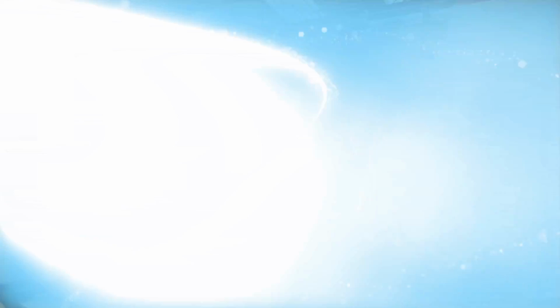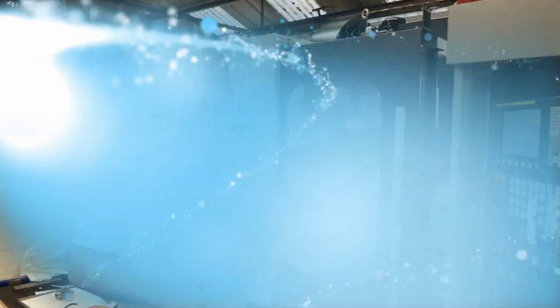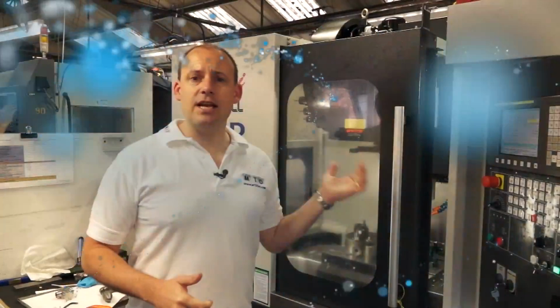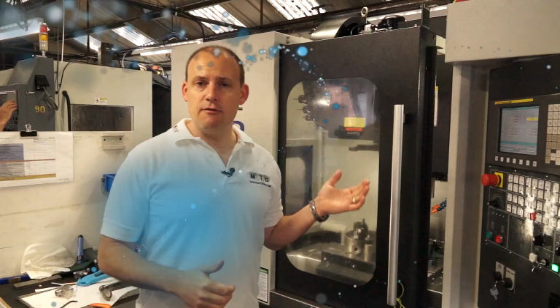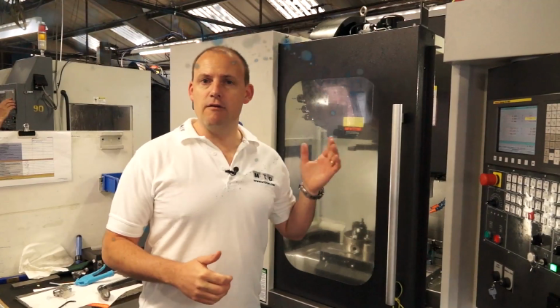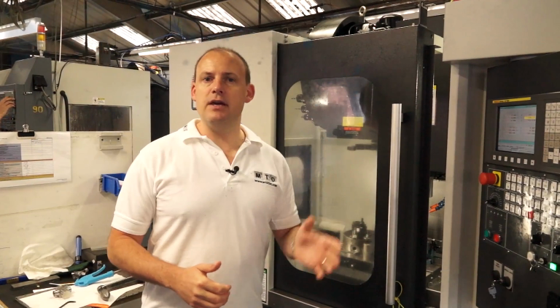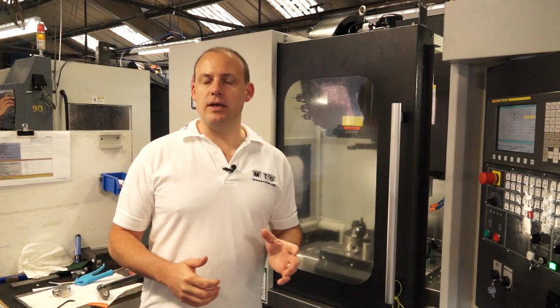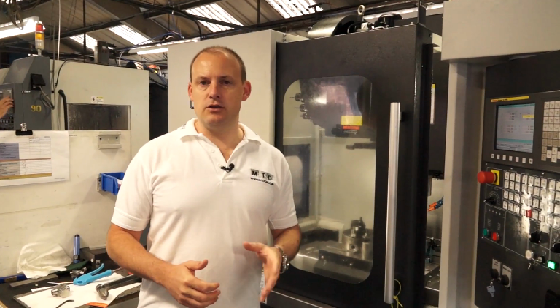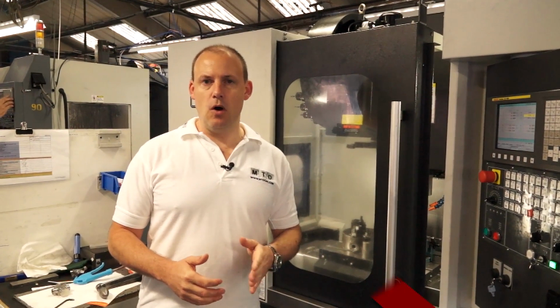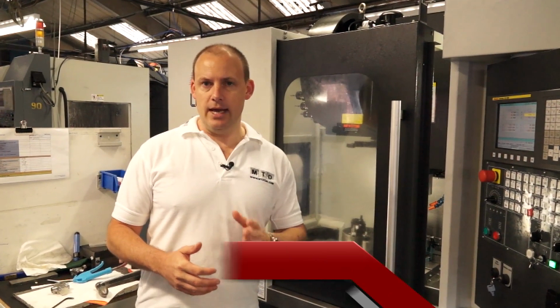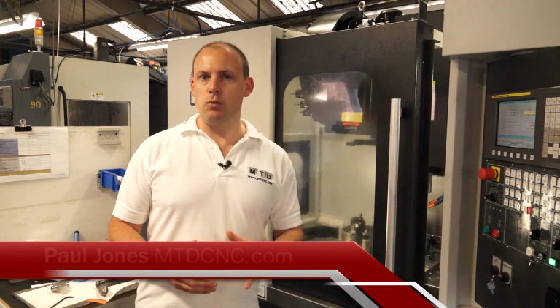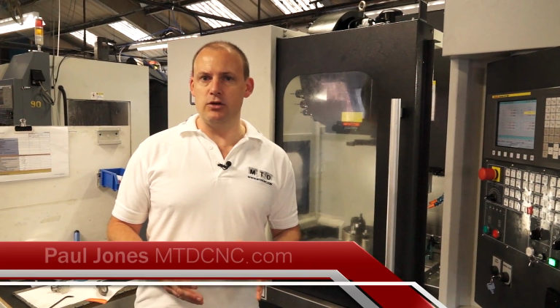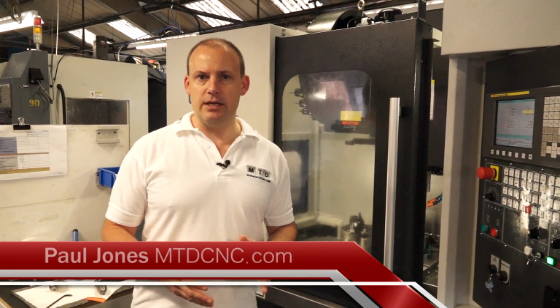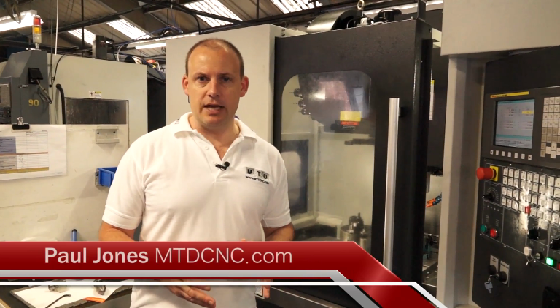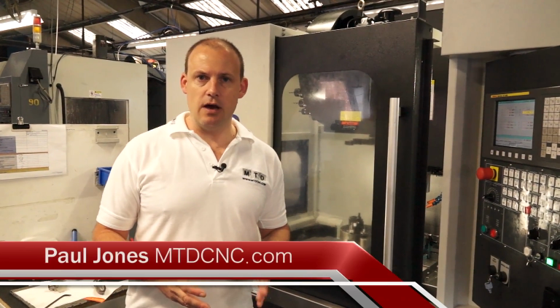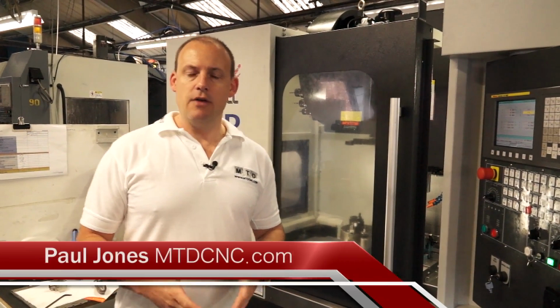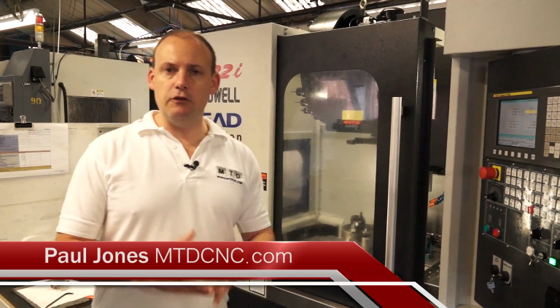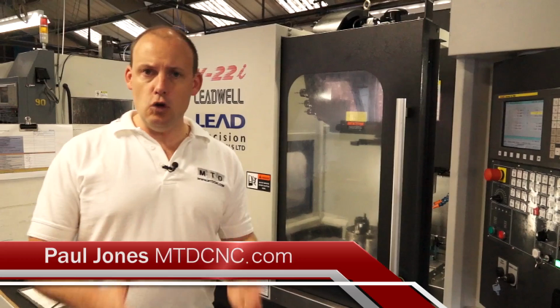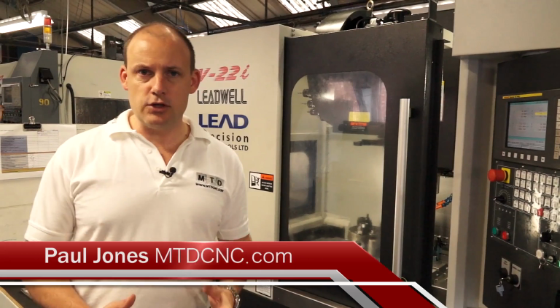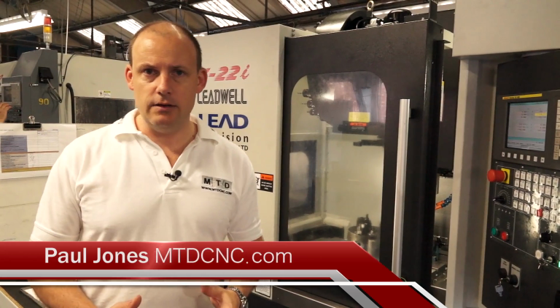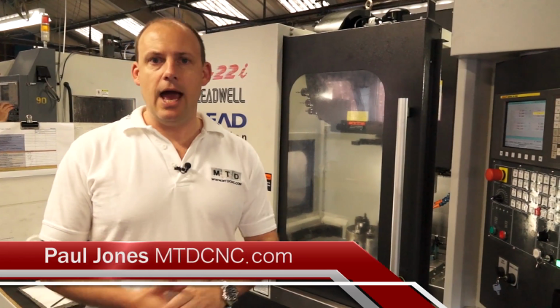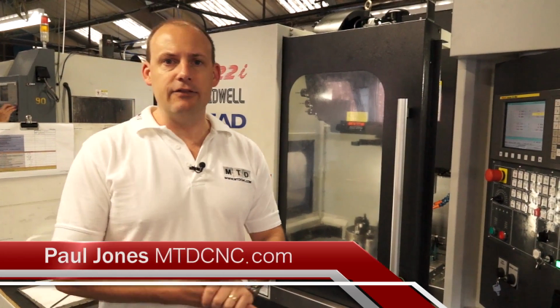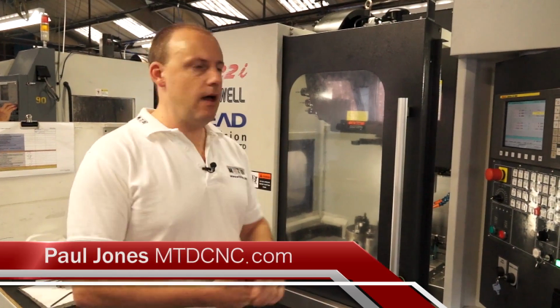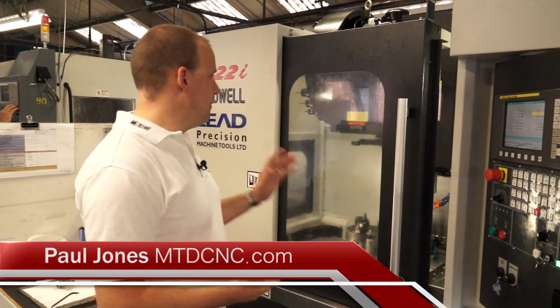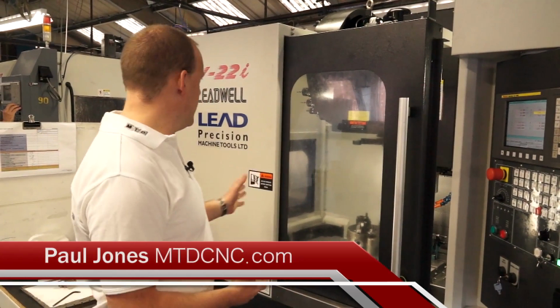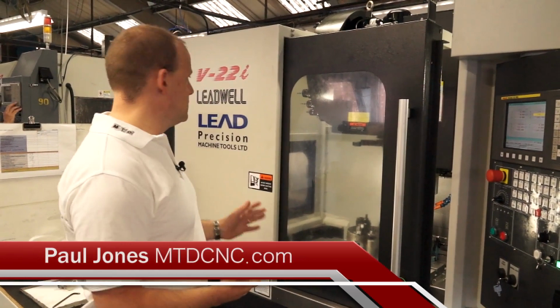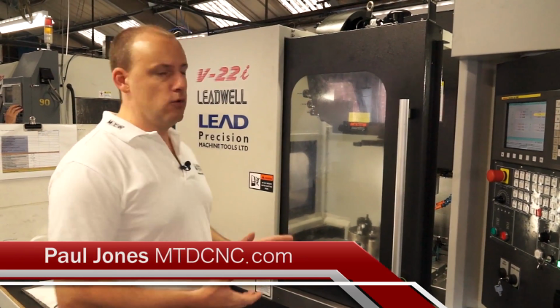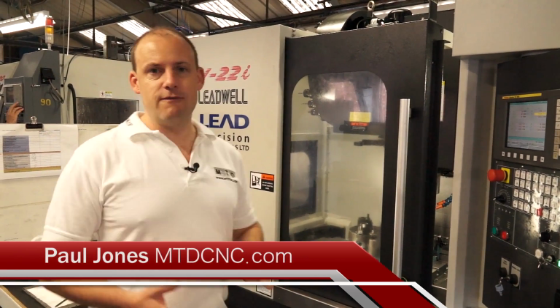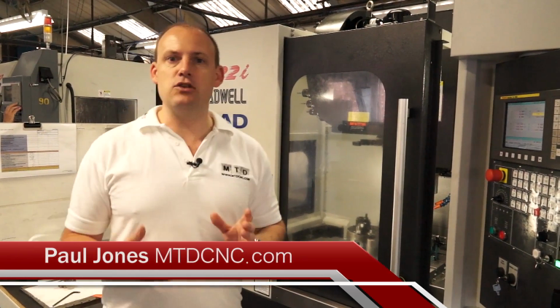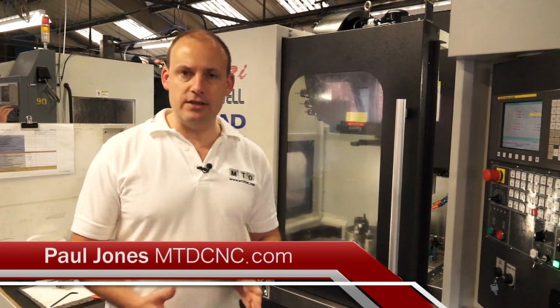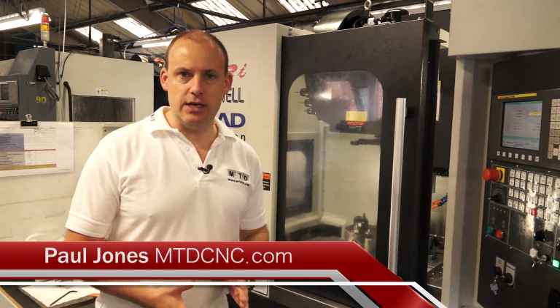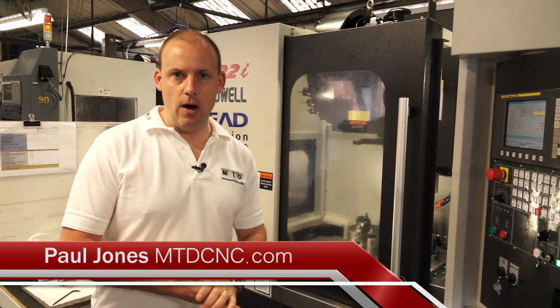I'm standing in front of a V22i Leadwell Machining Centre. This is a new machine and the previous model was a V20i.